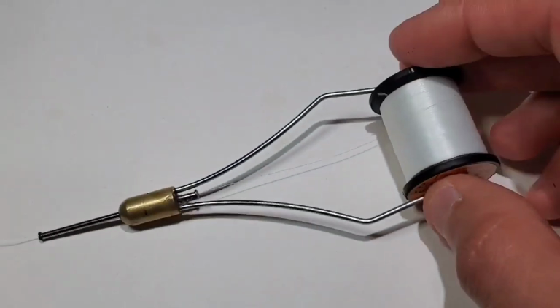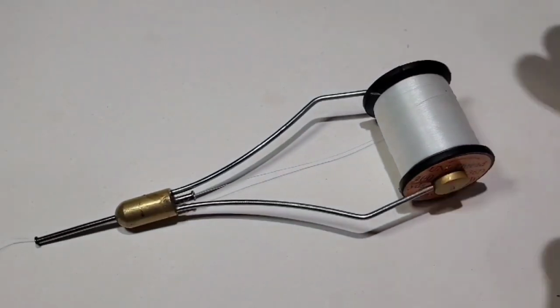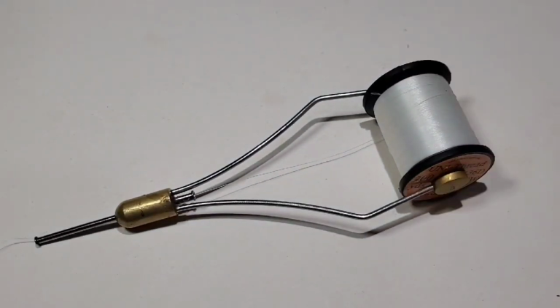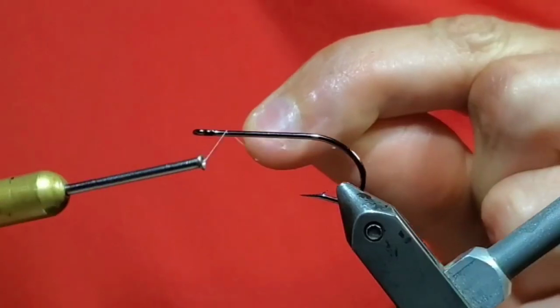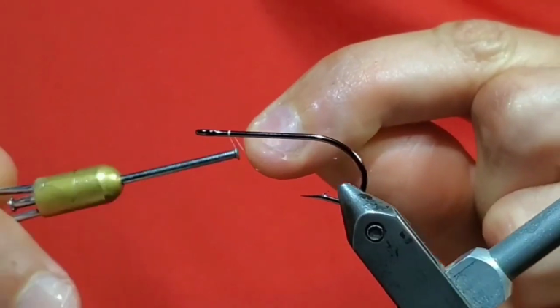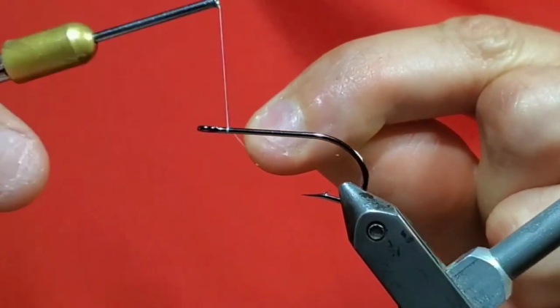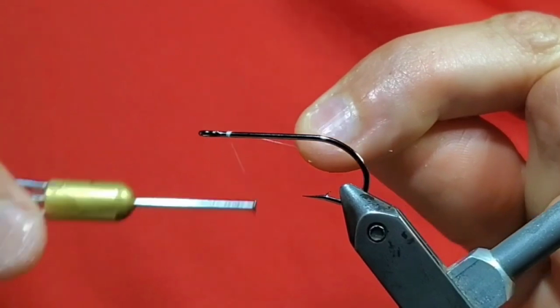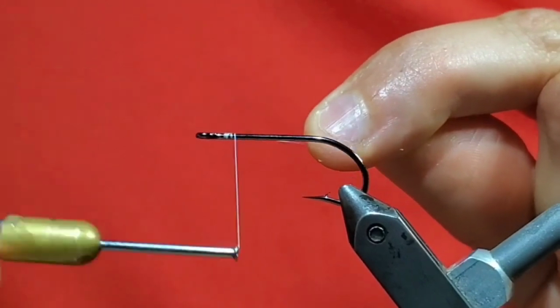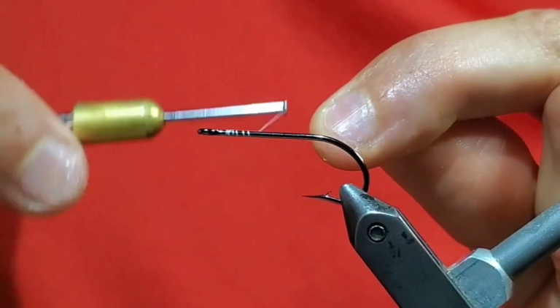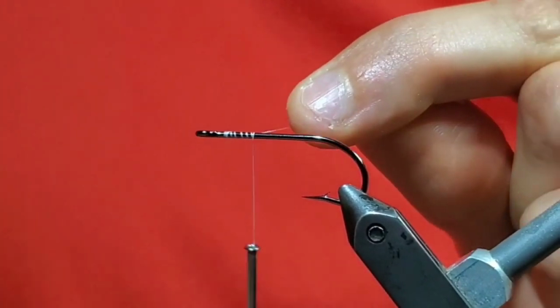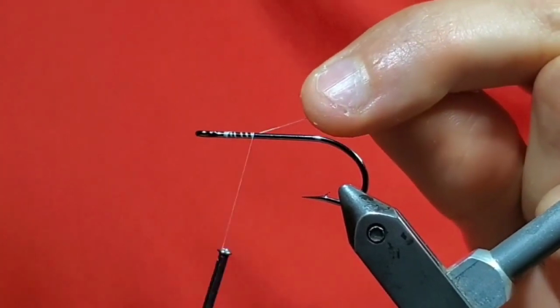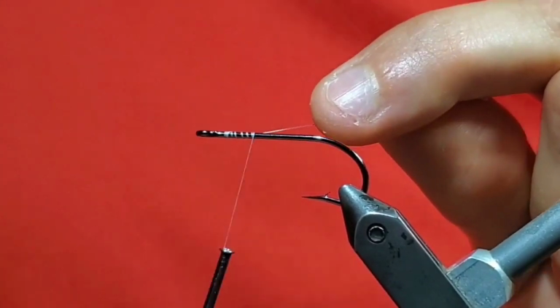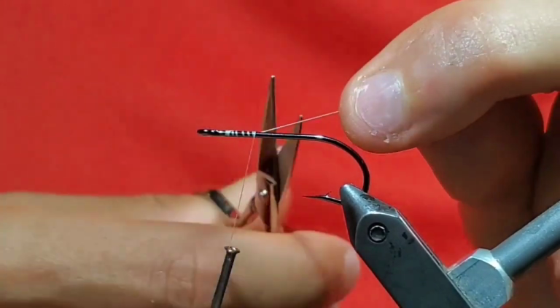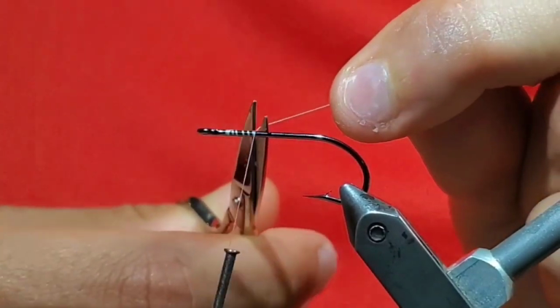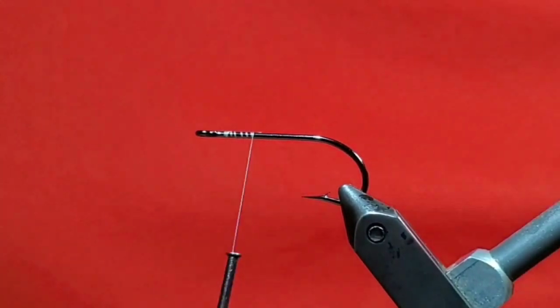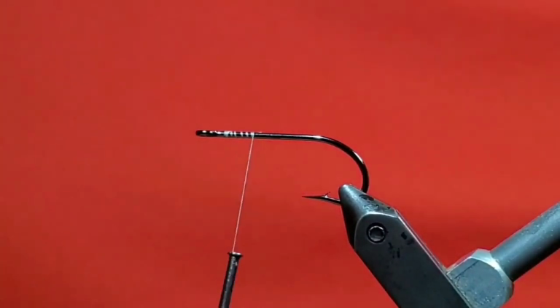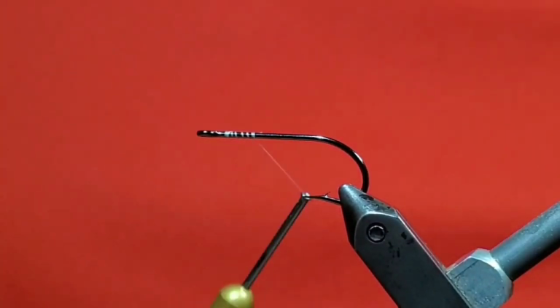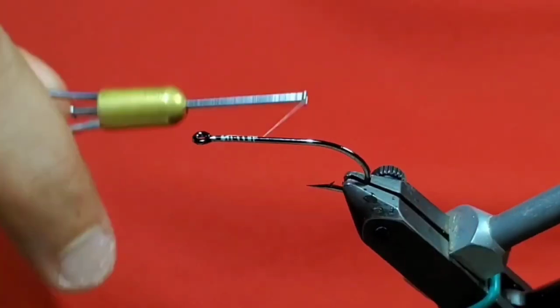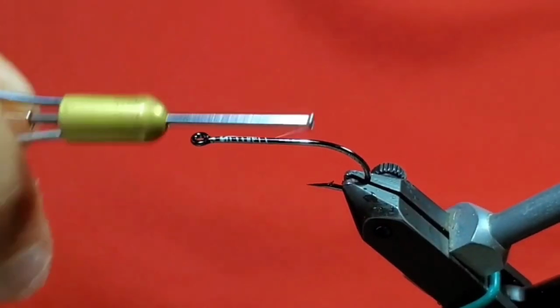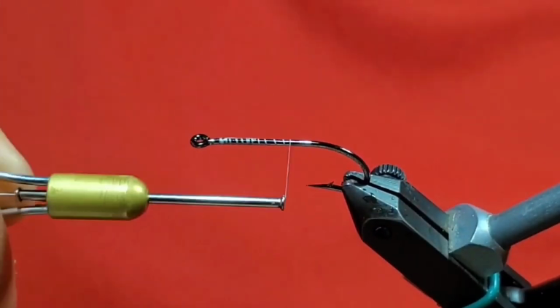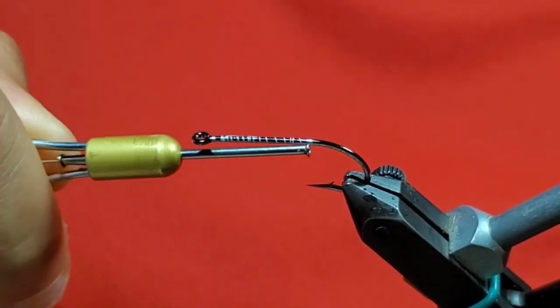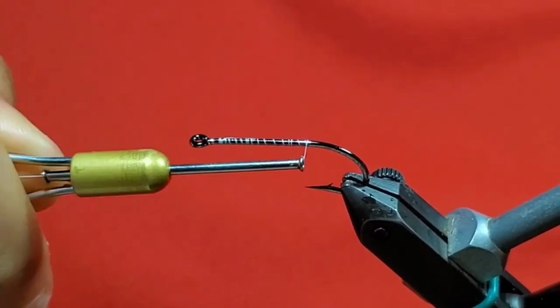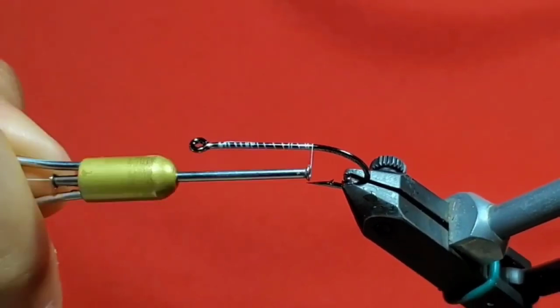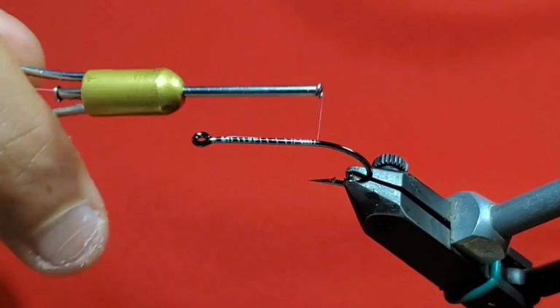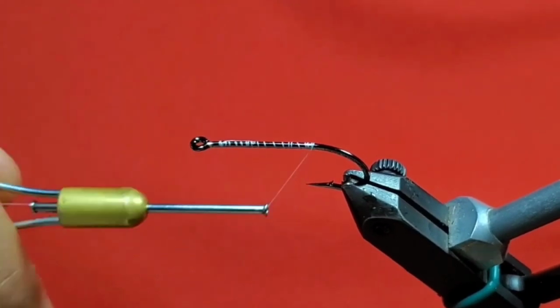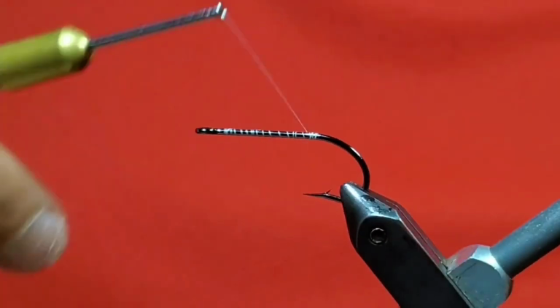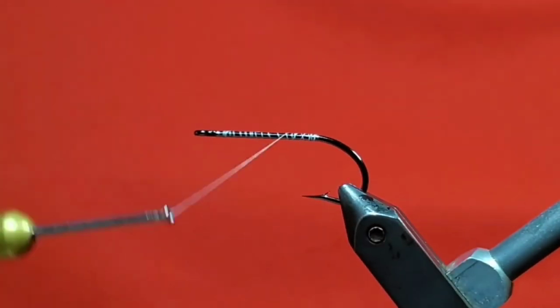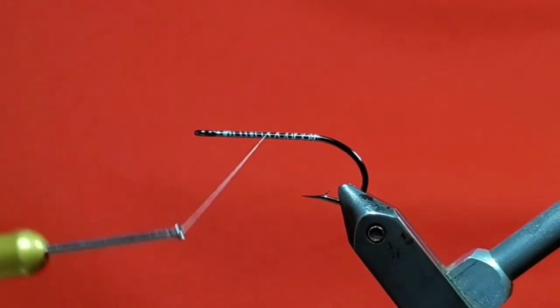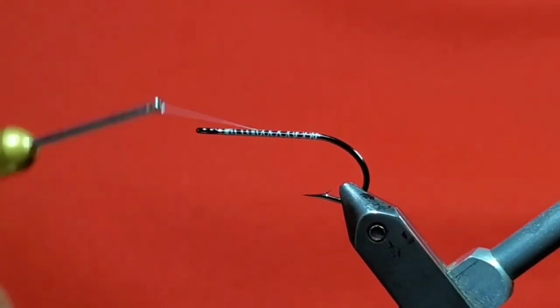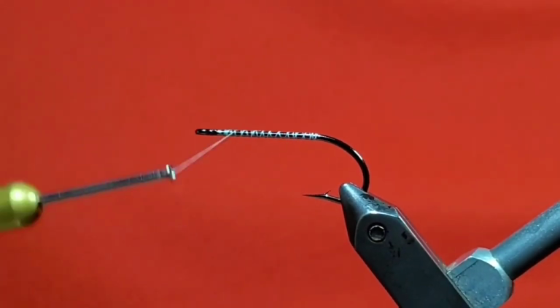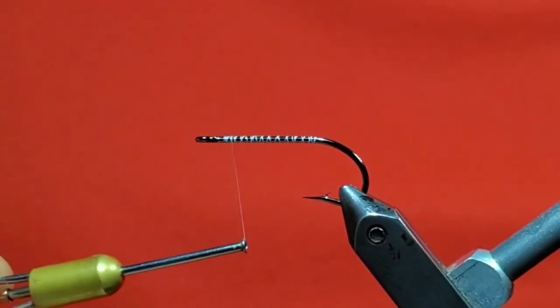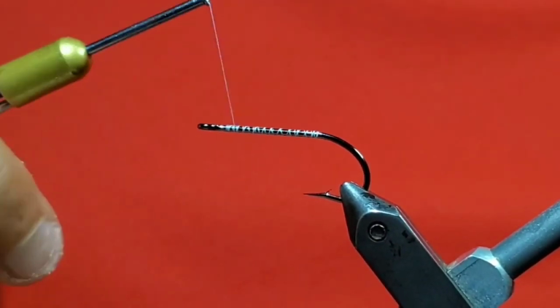Here this is a uni-thread. Start your thread right behind the eye and wrap back before cutting the tag end off. Then go ahead and build a thread base from behind the eye to above the barb.